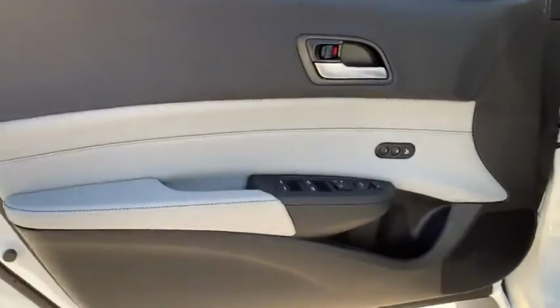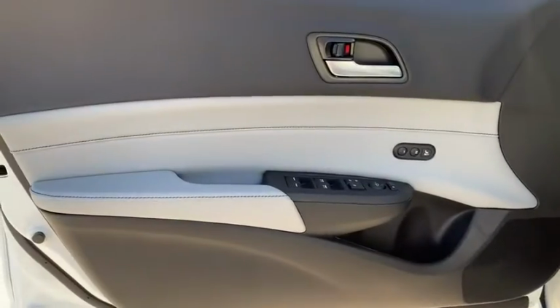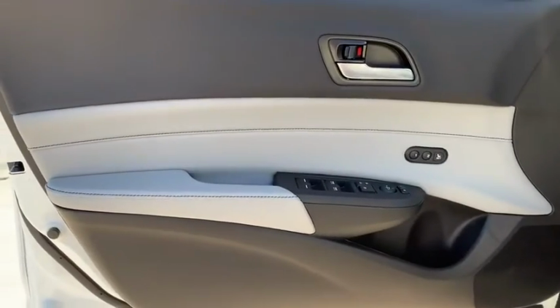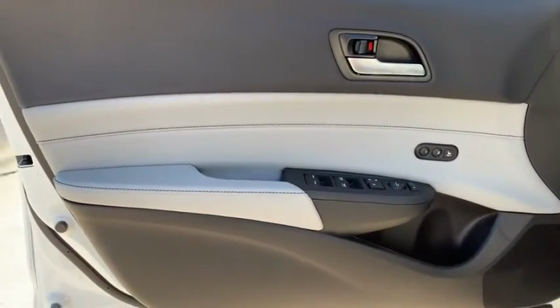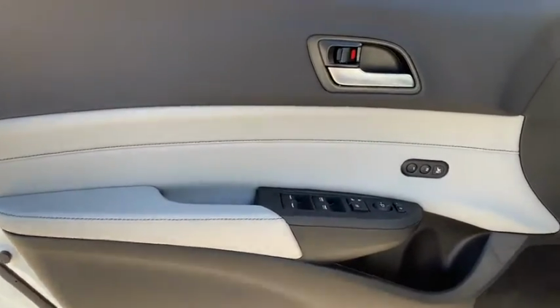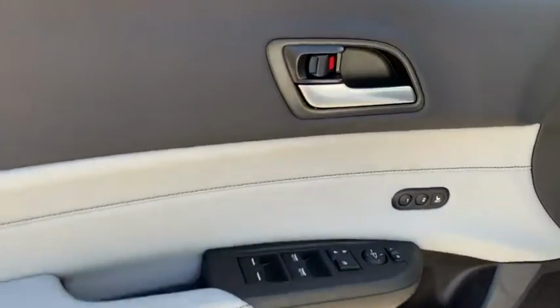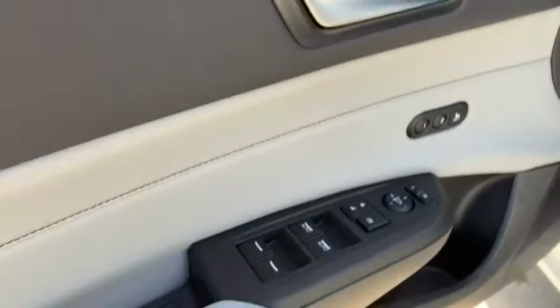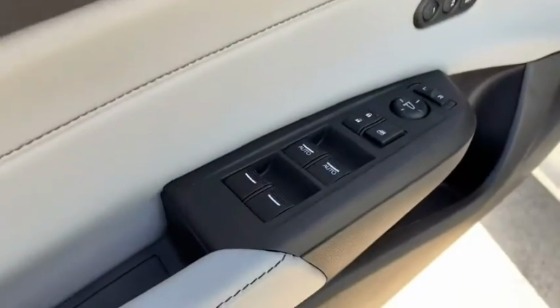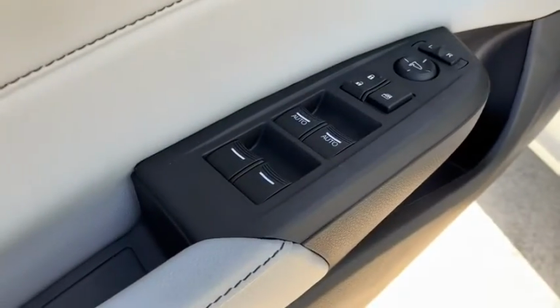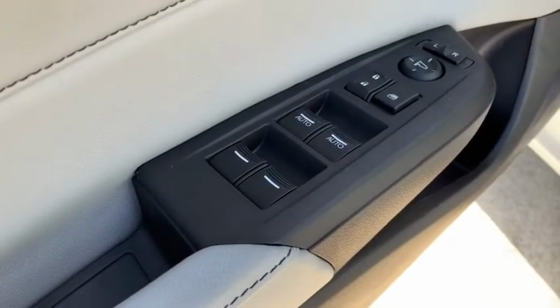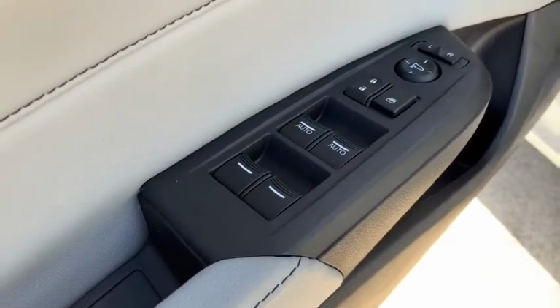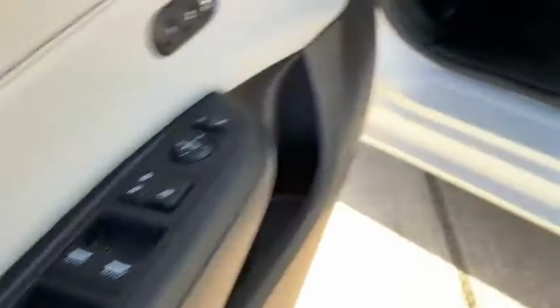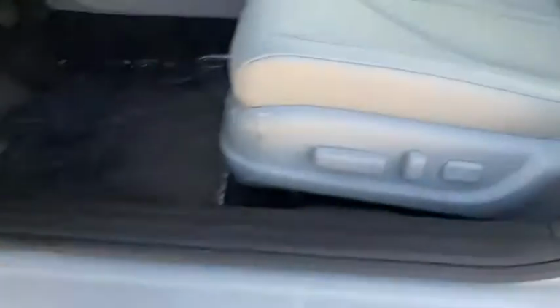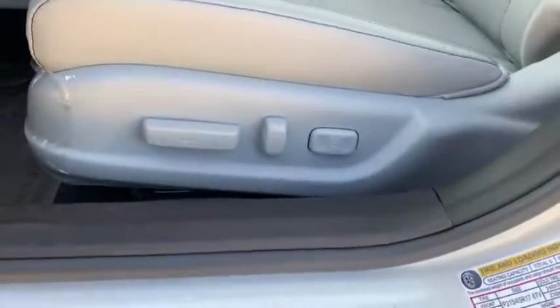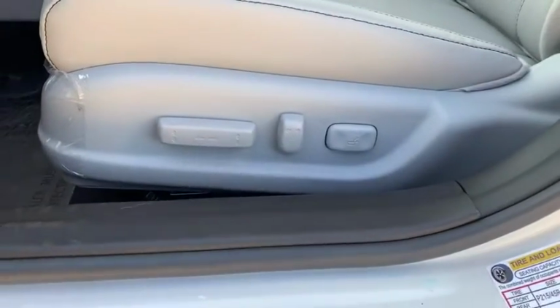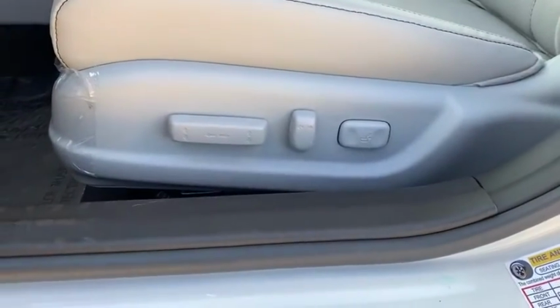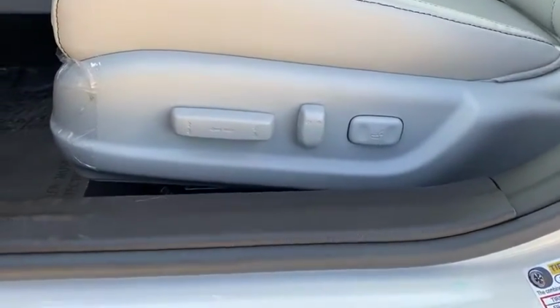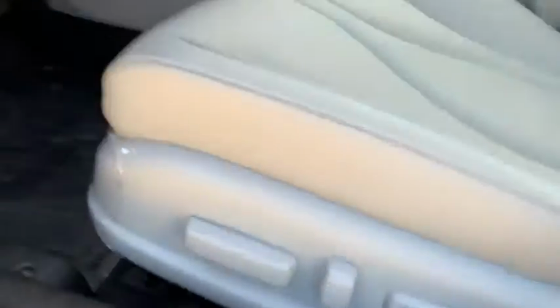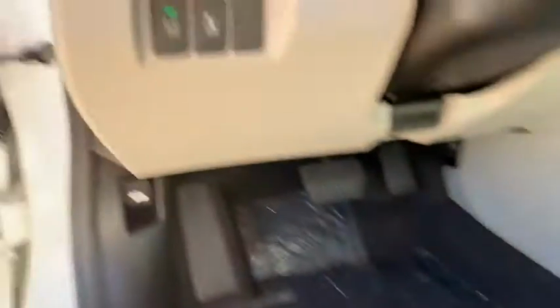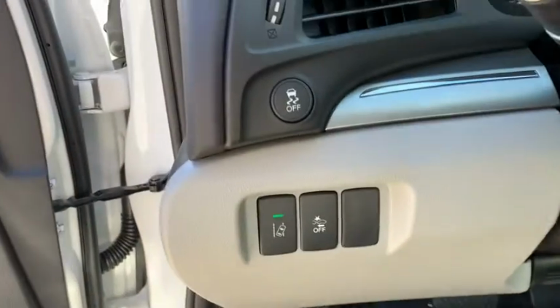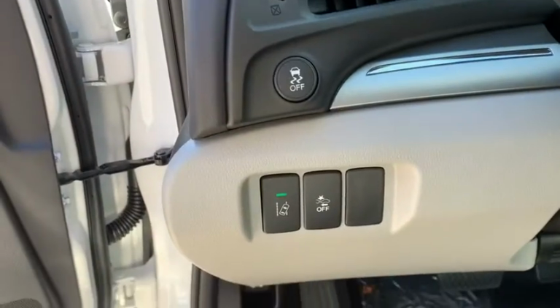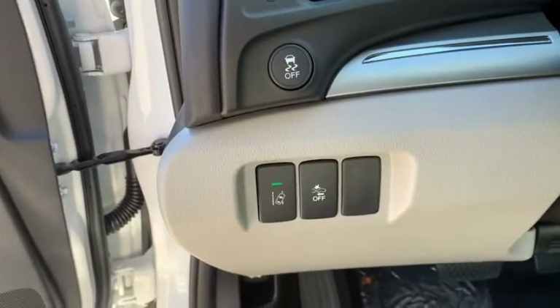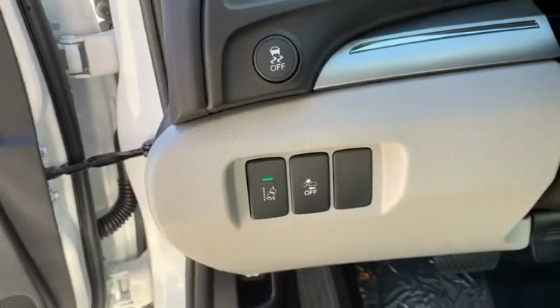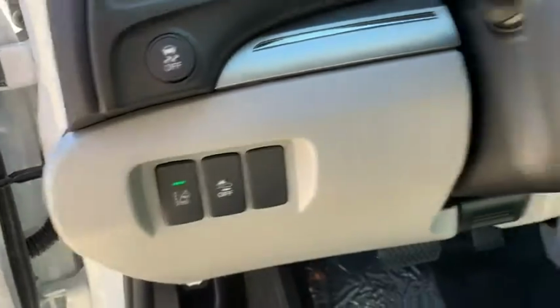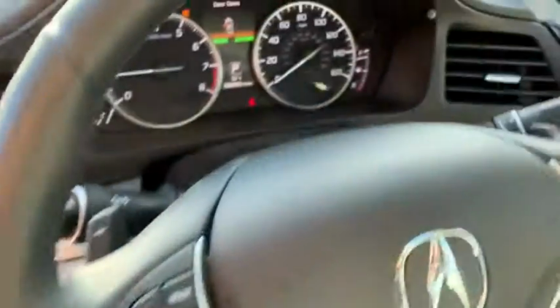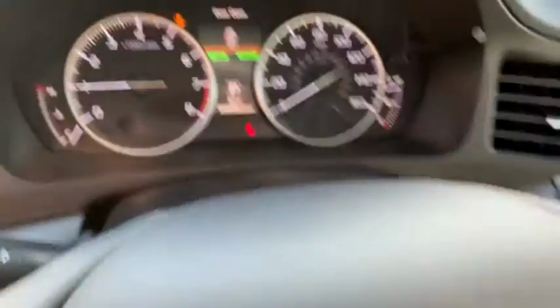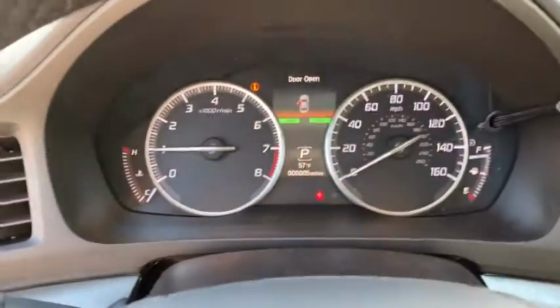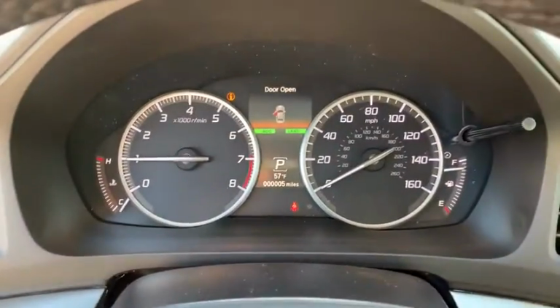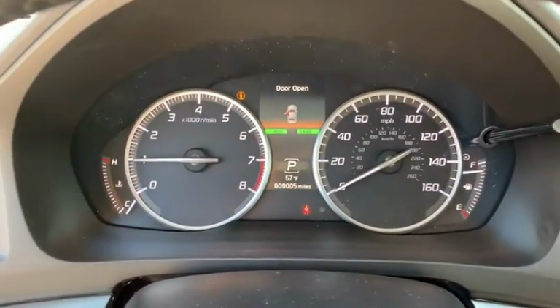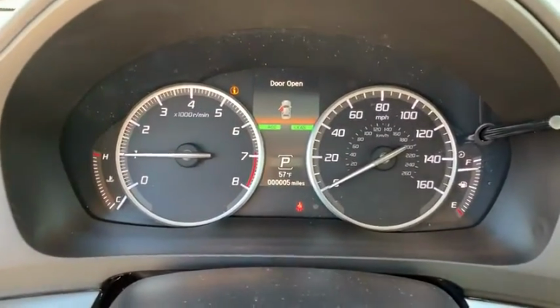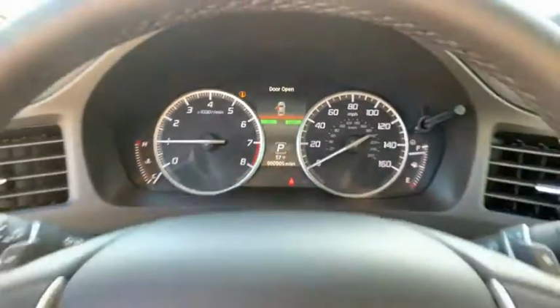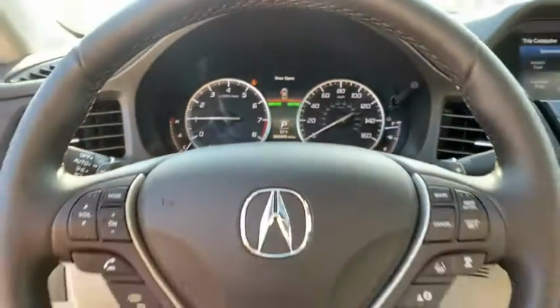Here are some of this vehicle's great options: backup camera, anti-lock braking system, steering wheel audio controls, power passenger seat, keyless entry, traction control, stability control, lane departure warning, leather-wrapped steering wheel, and Bluetooth.